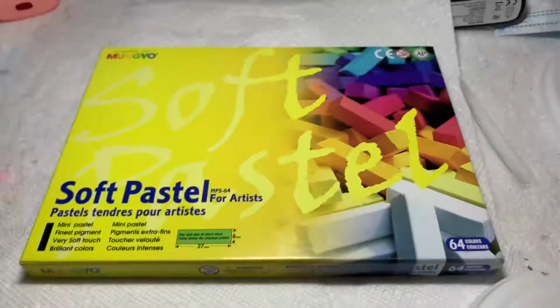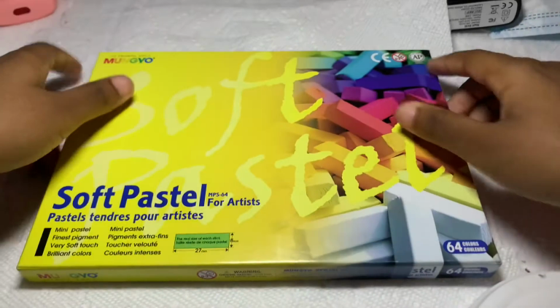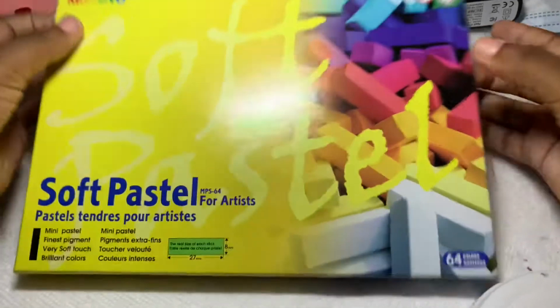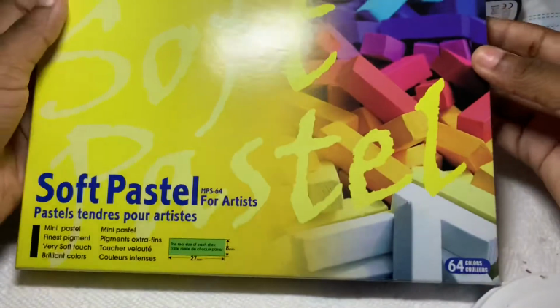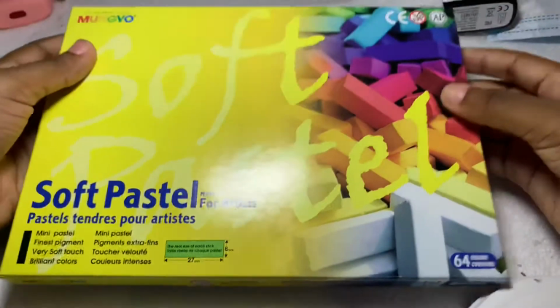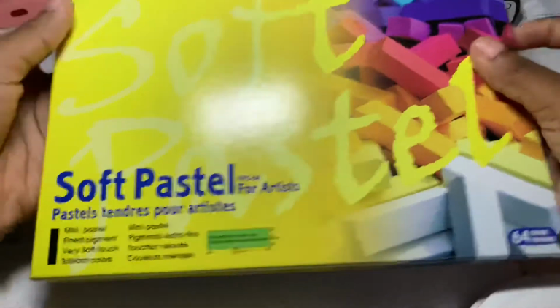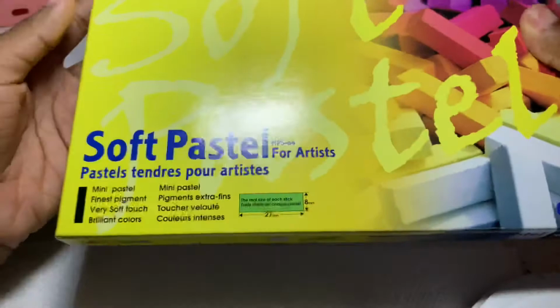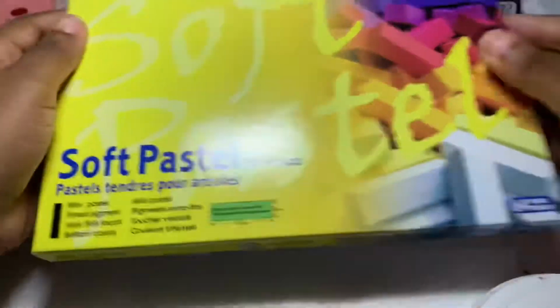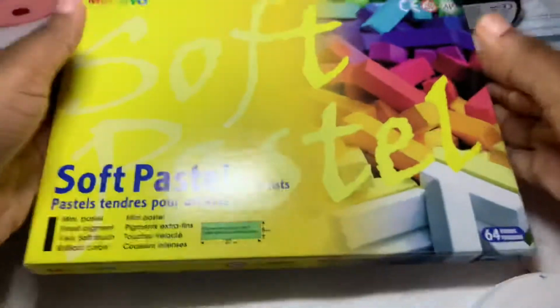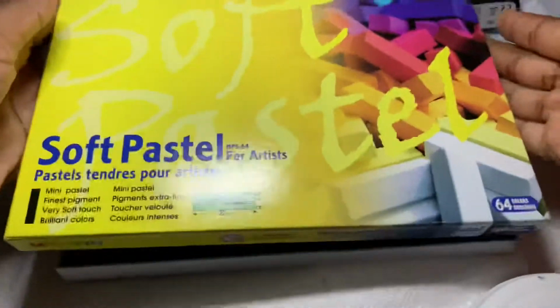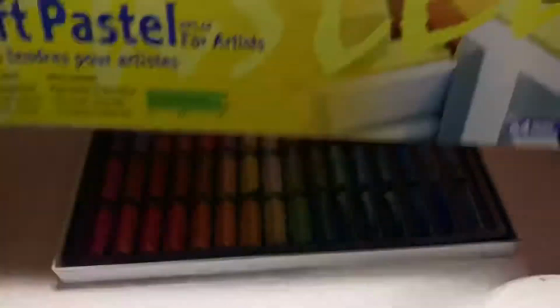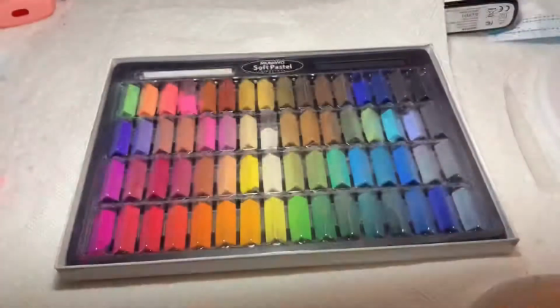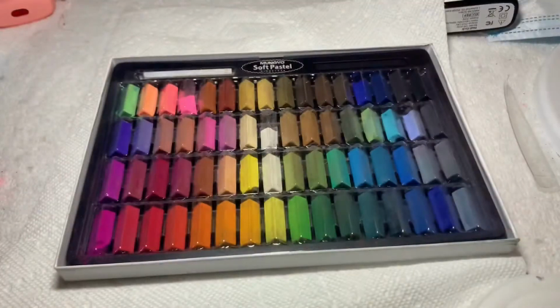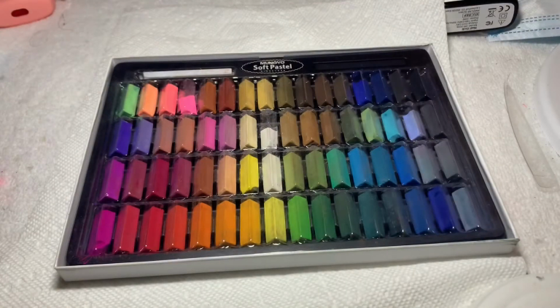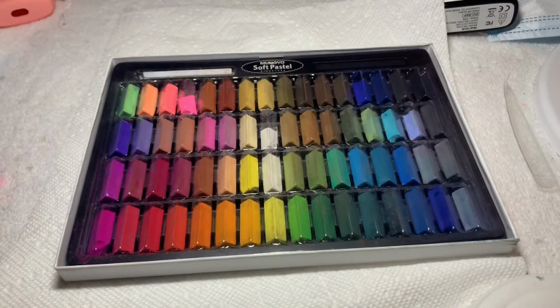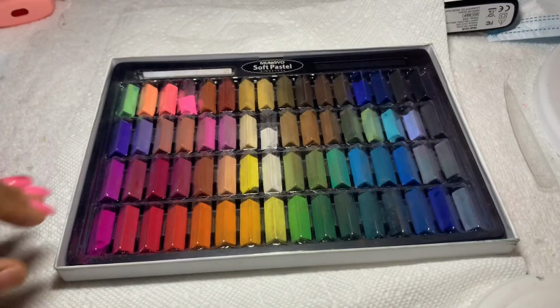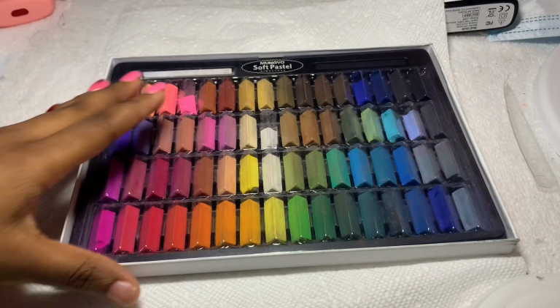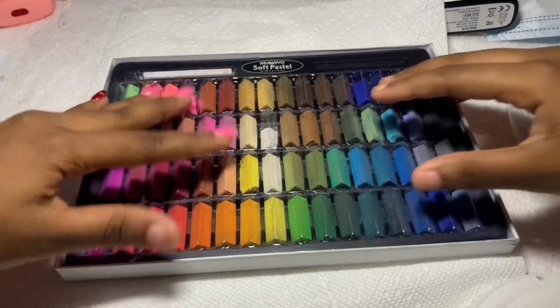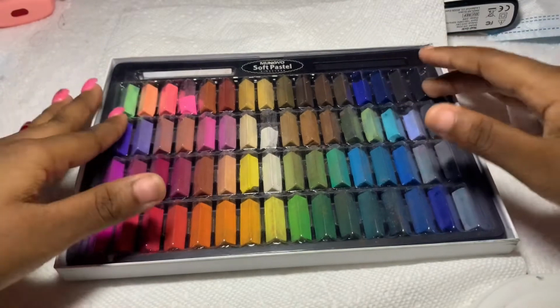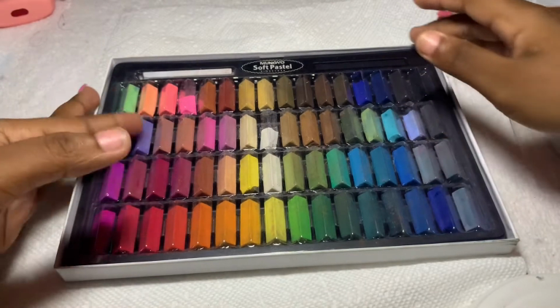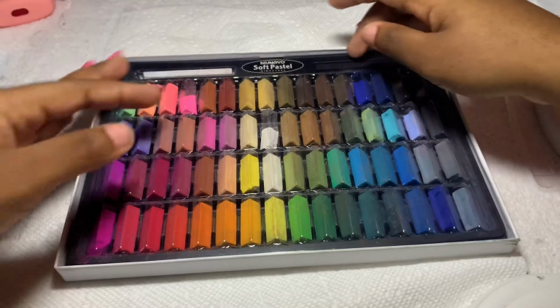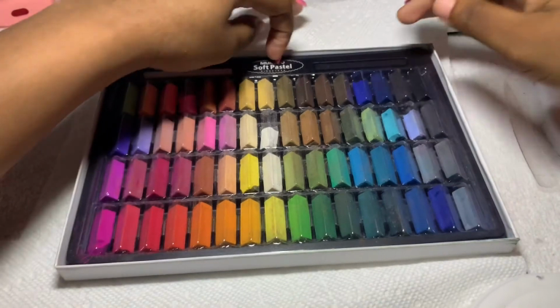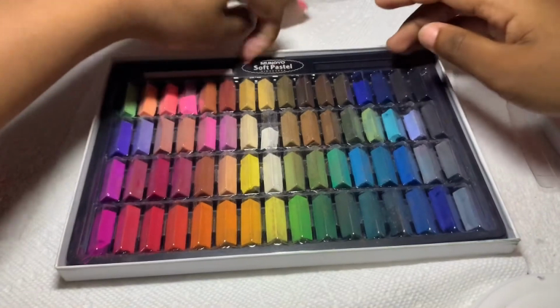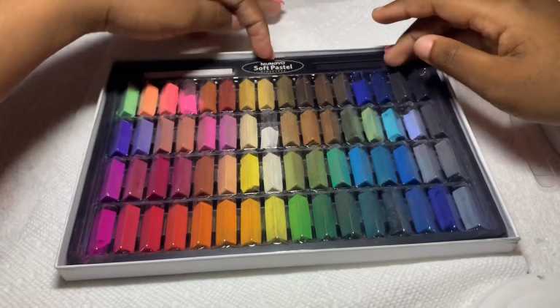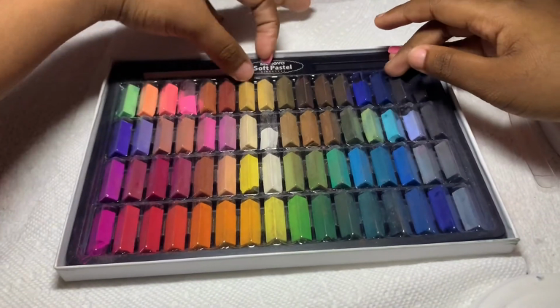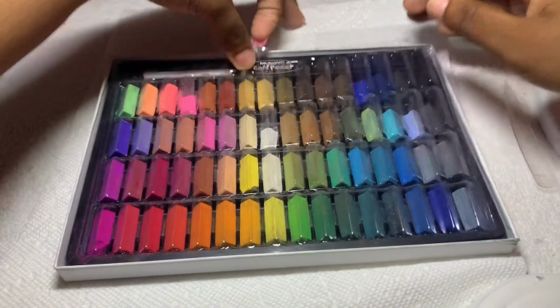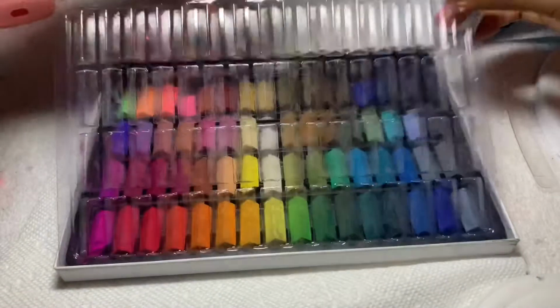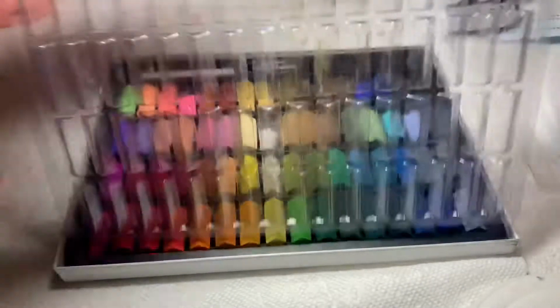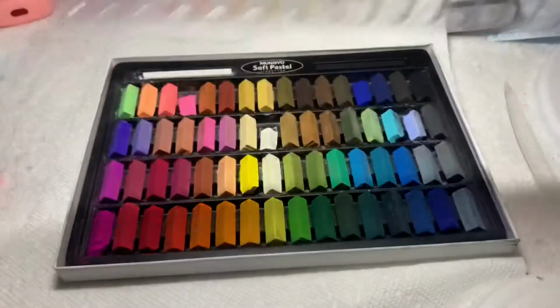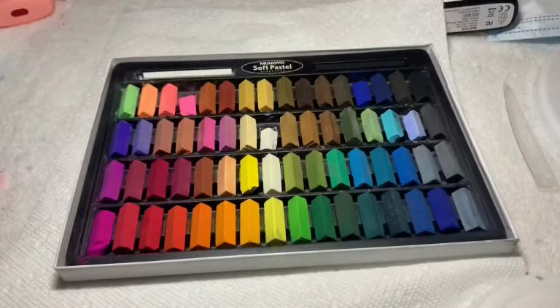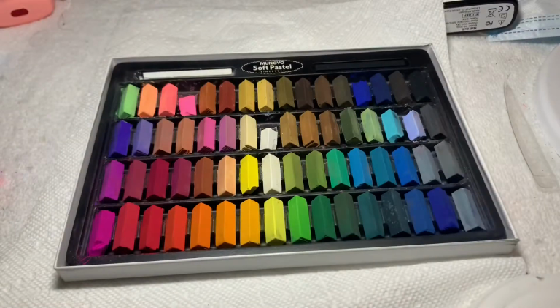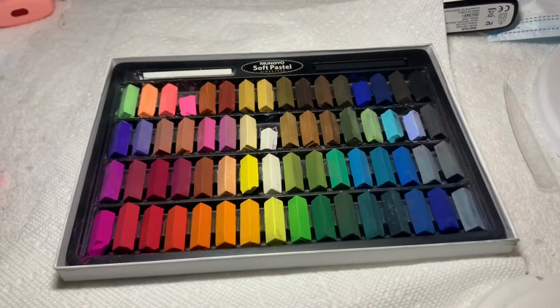So what you will need is any type of chalk or oil pastels. What I have here for you guys is soft pastels. I got these off of Amazon and they came with very vibrant colors.